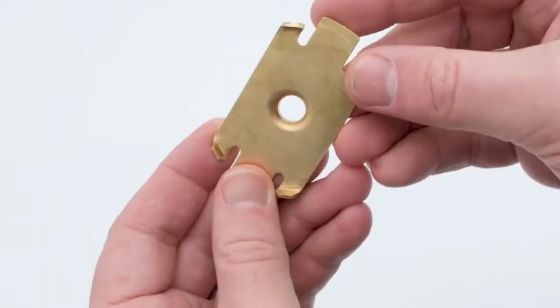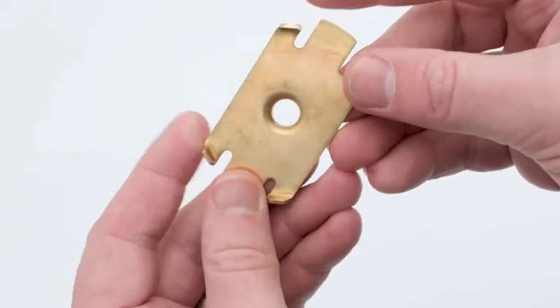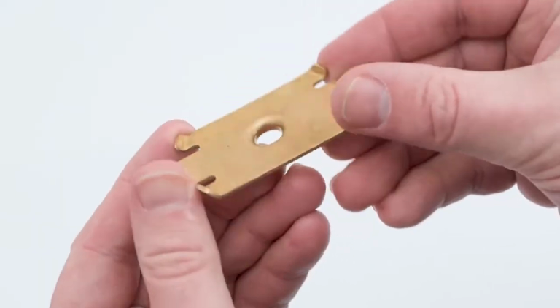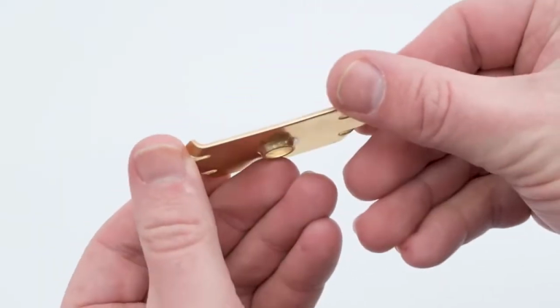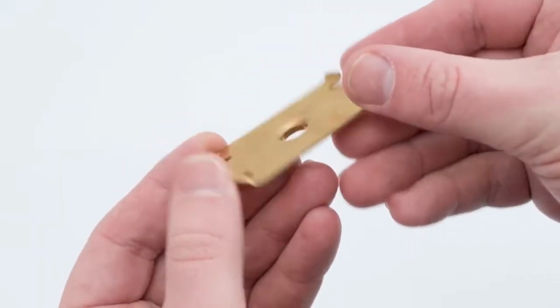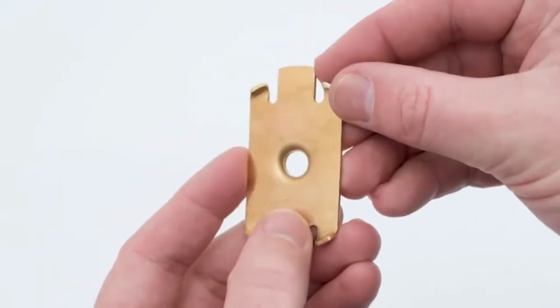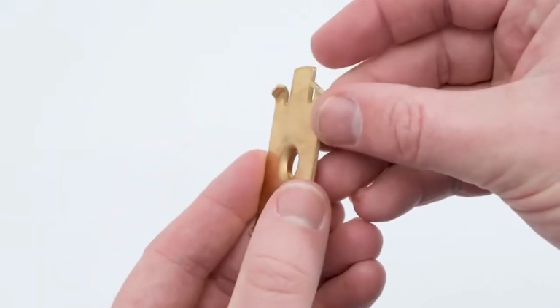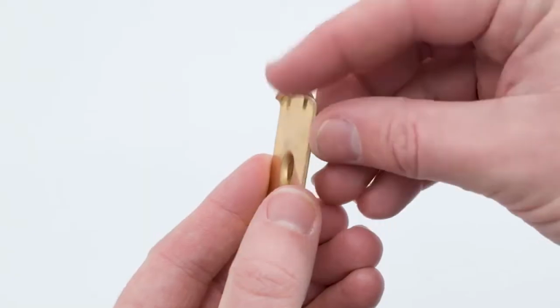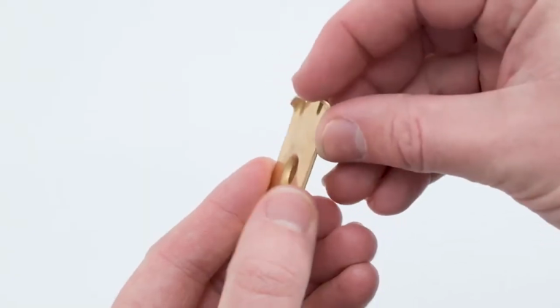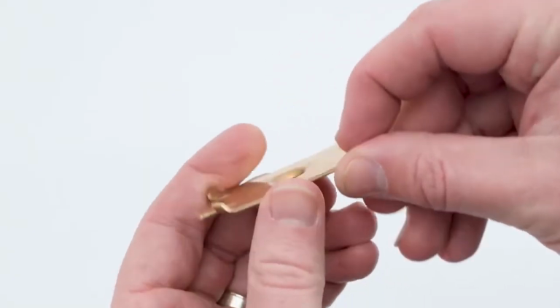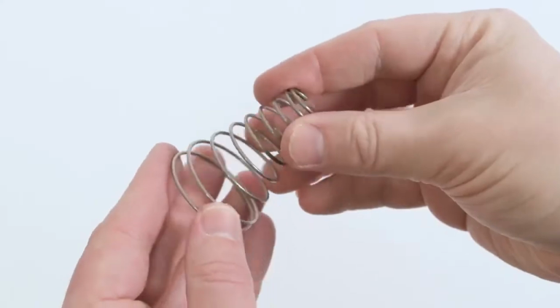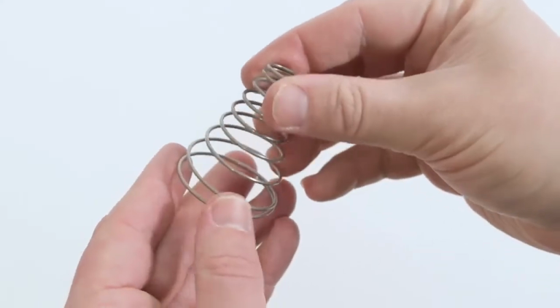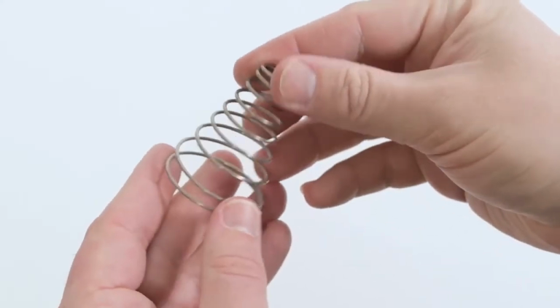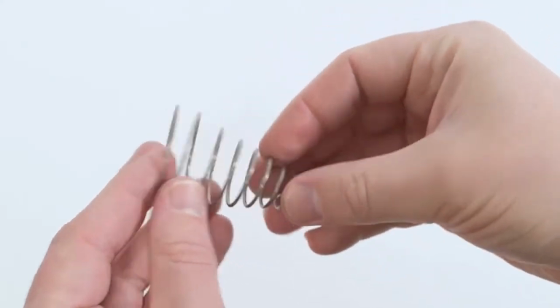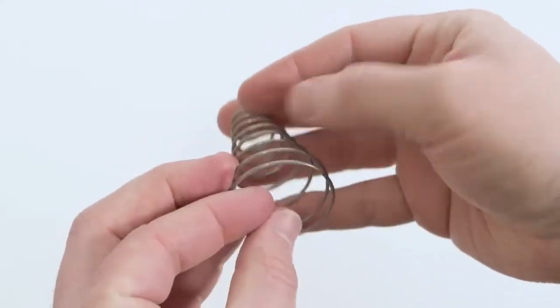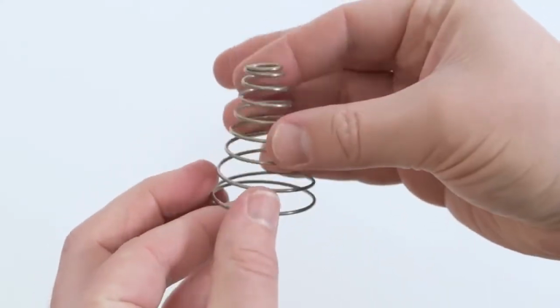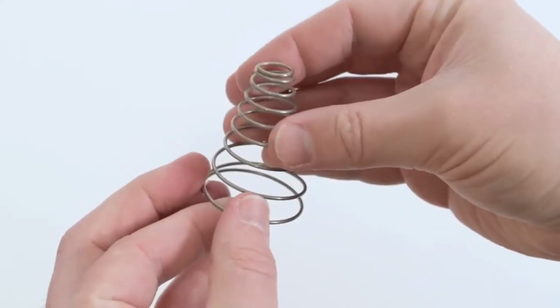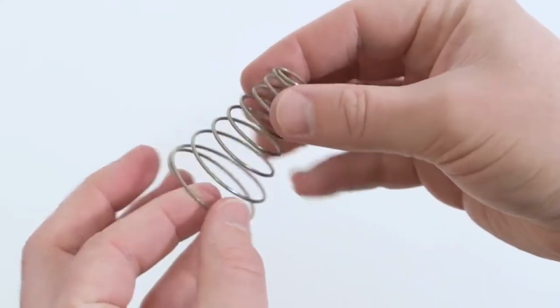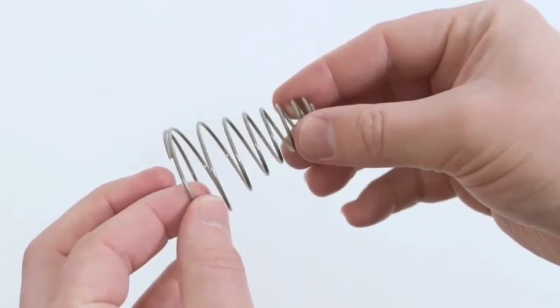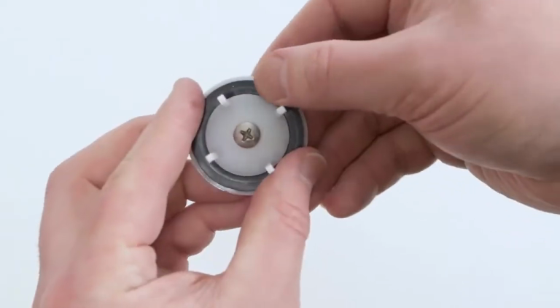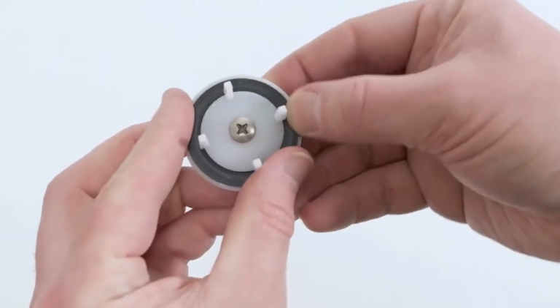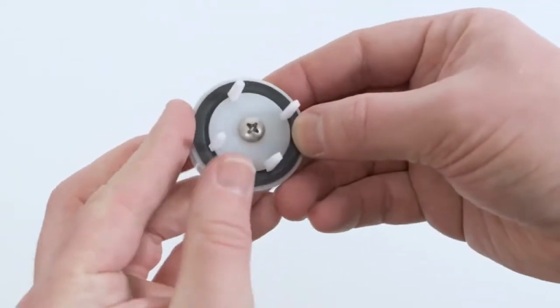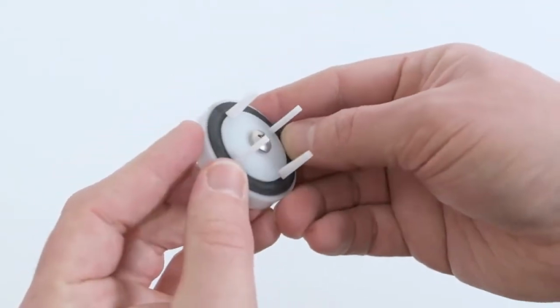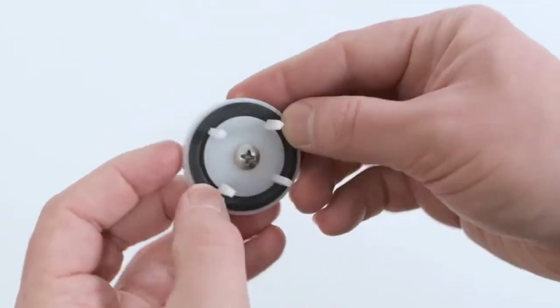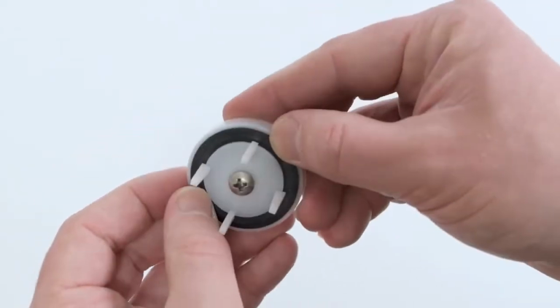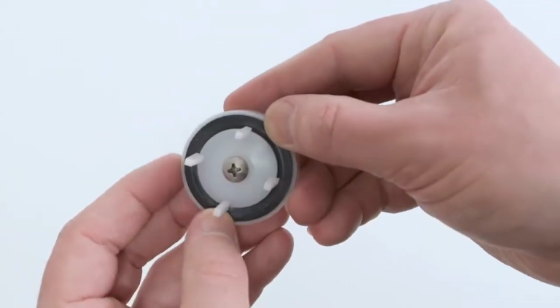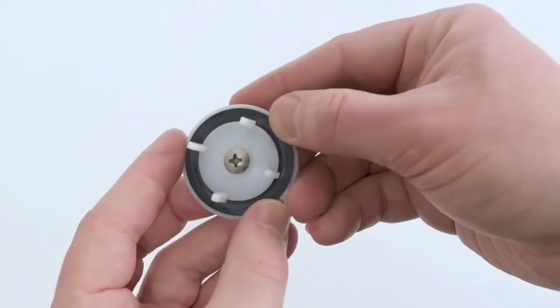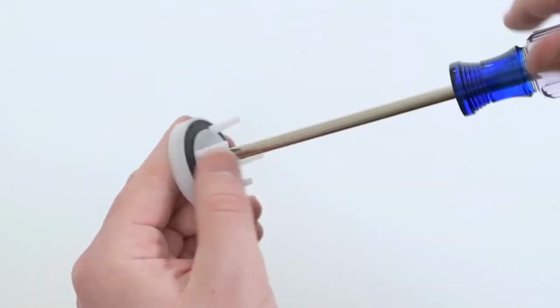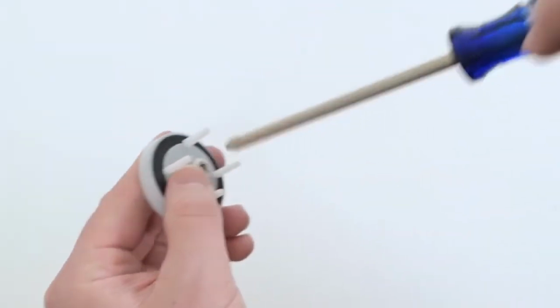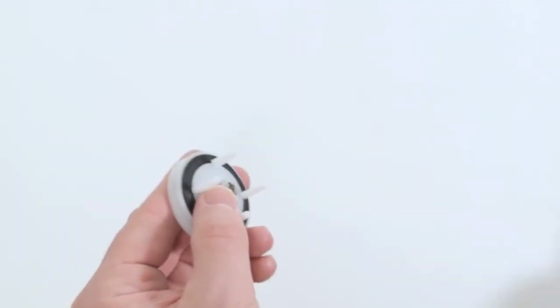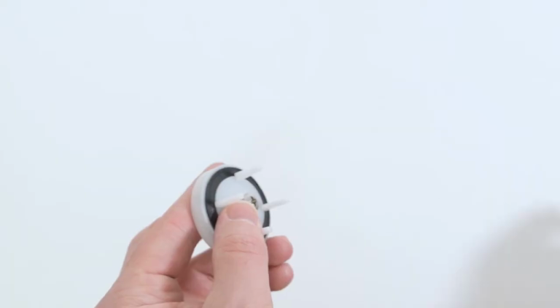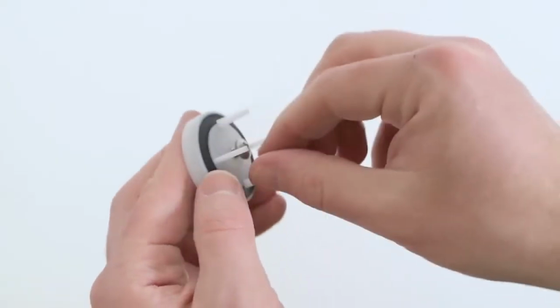Inspect the canopy, the retainer, the spring and the check assembly. Unscrew the check assembly to better inspect the rubber for damage or embedded debris.